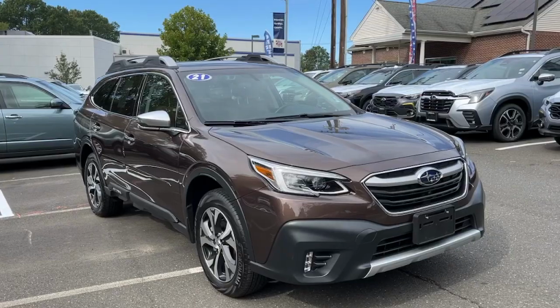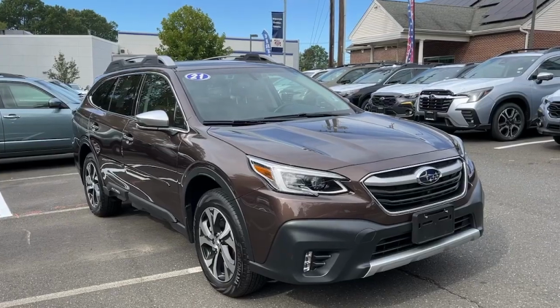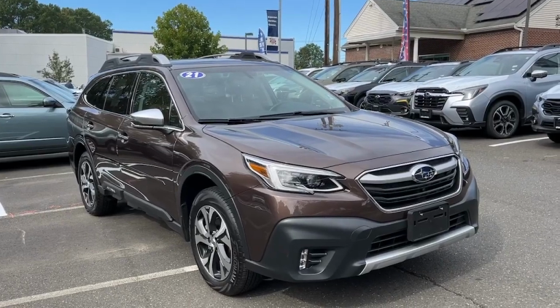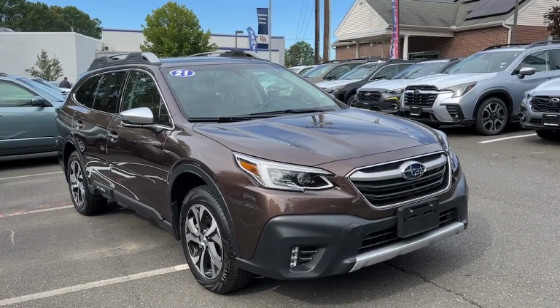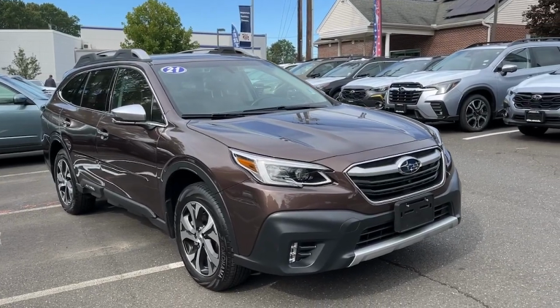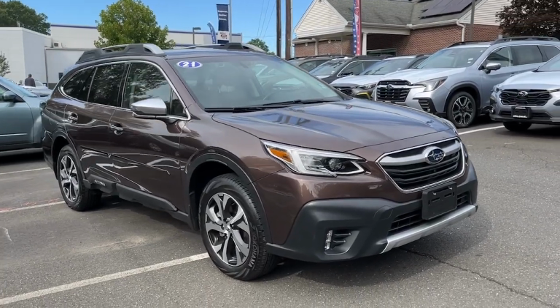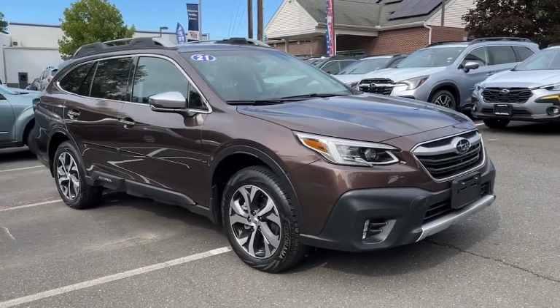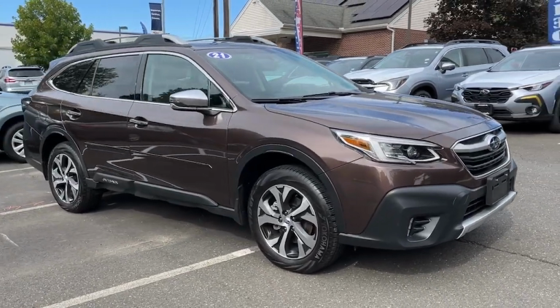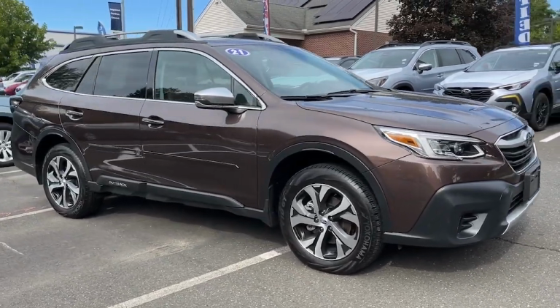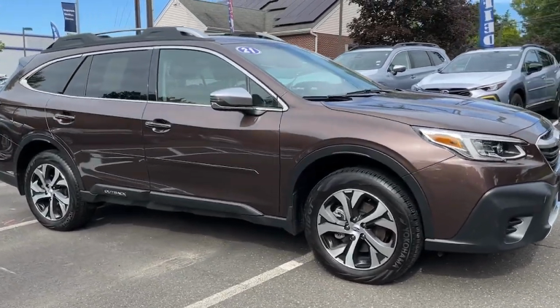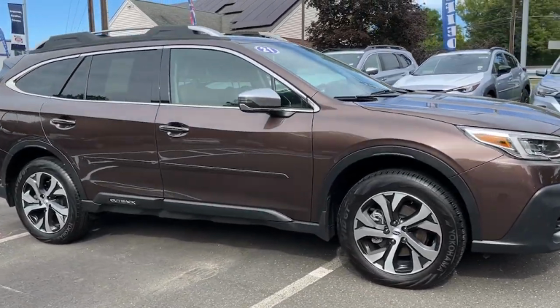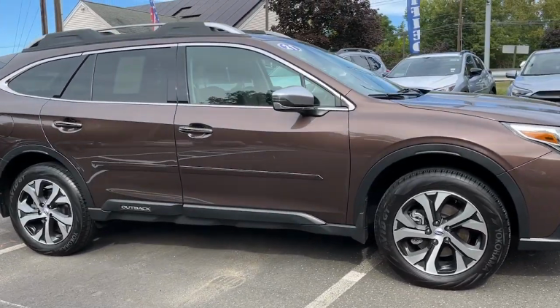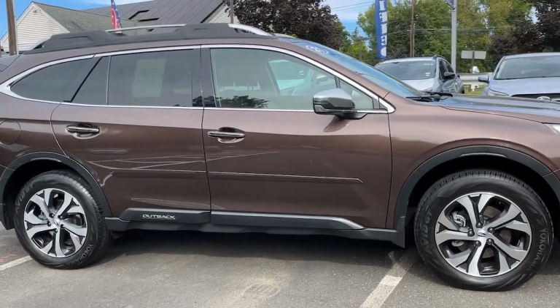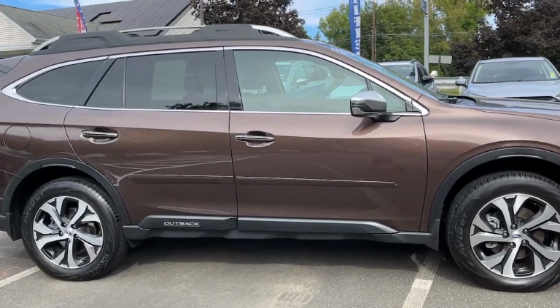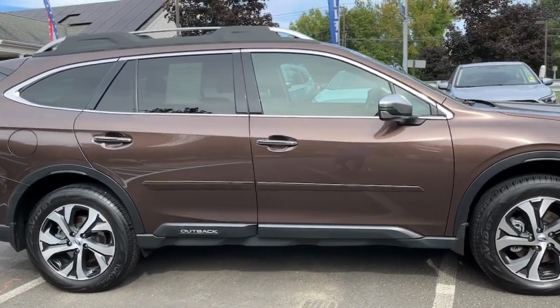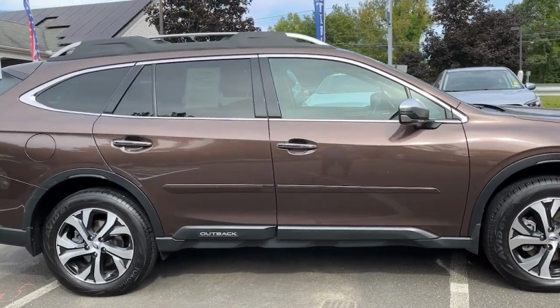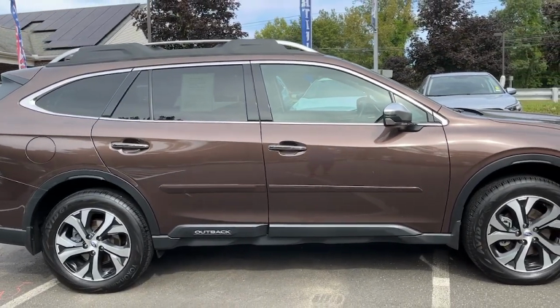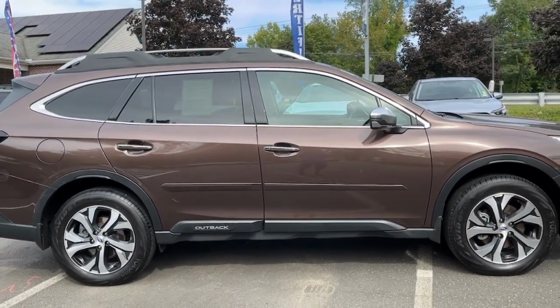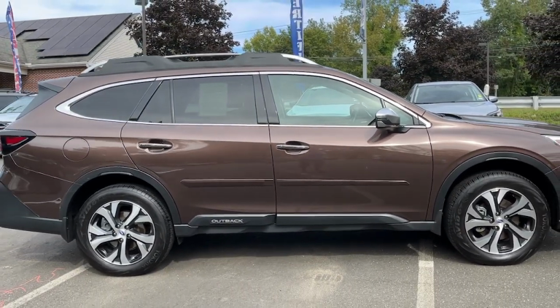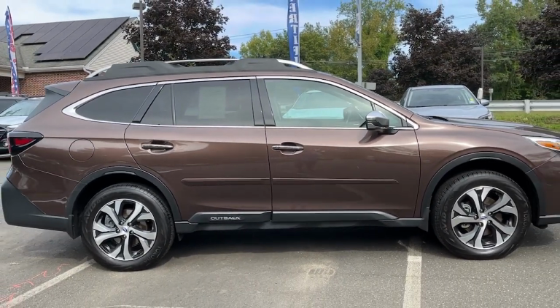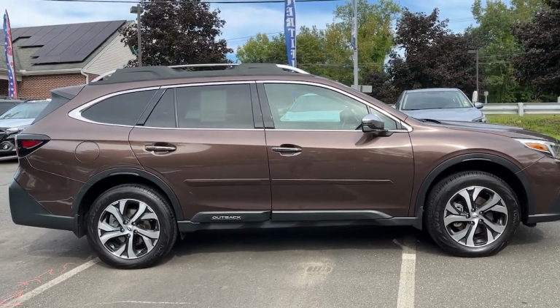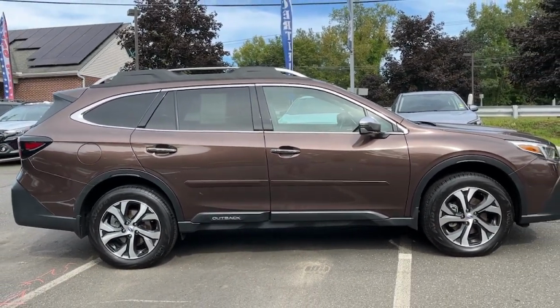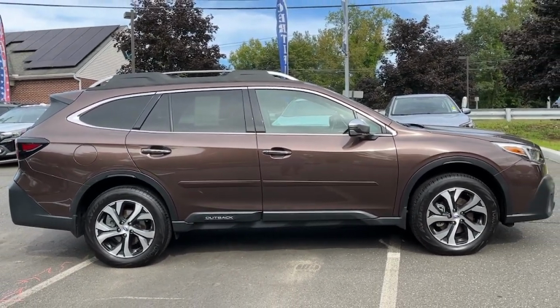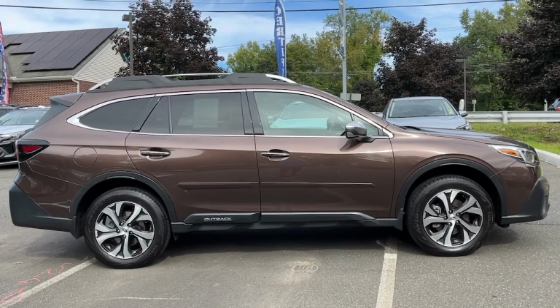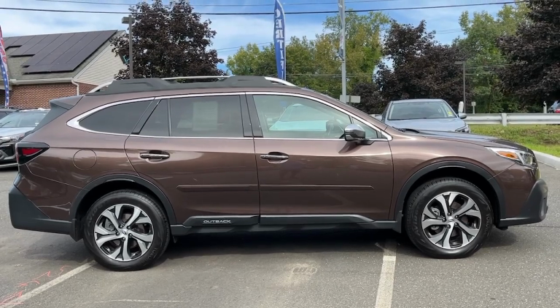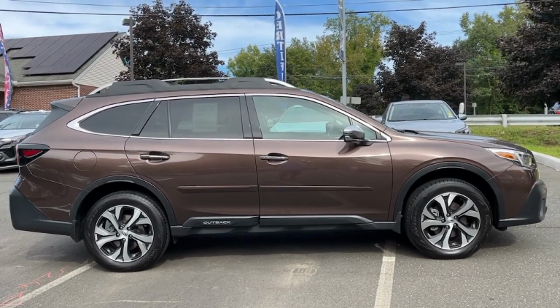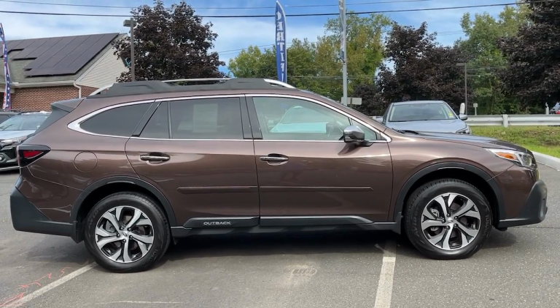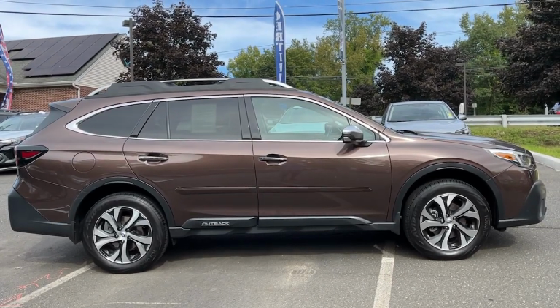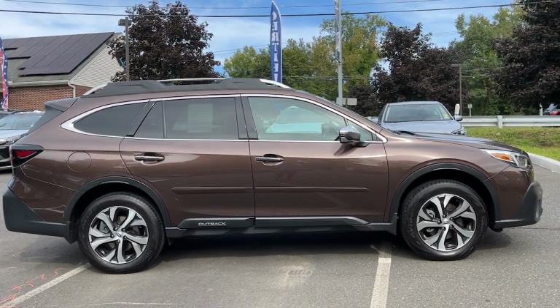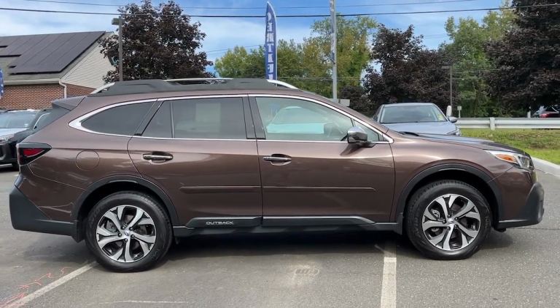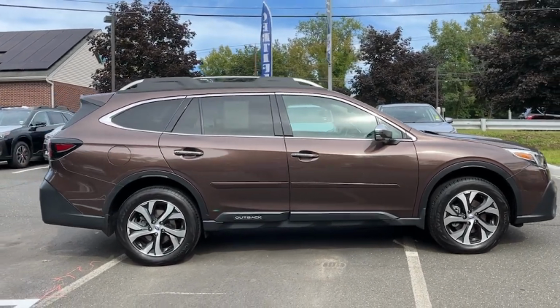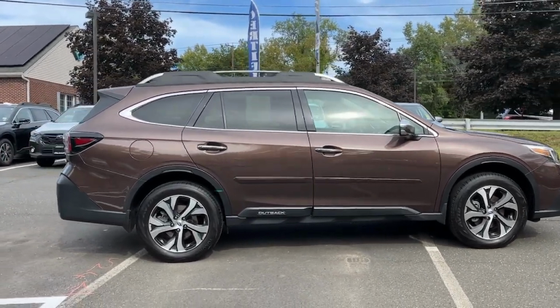Can you see yourself in the 2020 Subaru Outback? With less than 20,000 miles on the odometer, this vehicle stands out from the rest. This comfortable and connected Outback answers the call of your adventurous spirit.